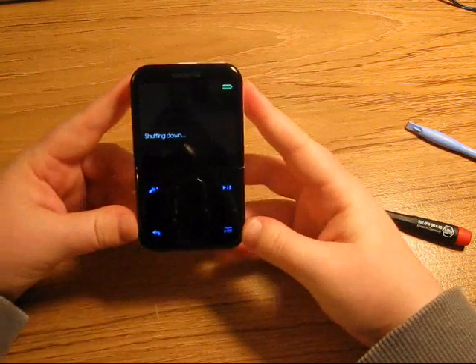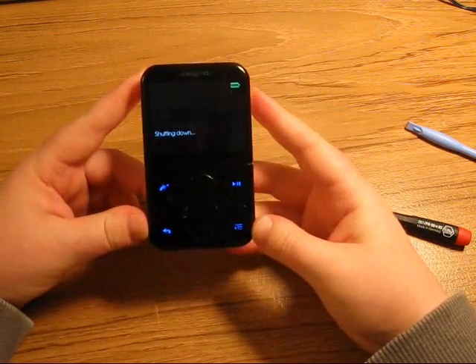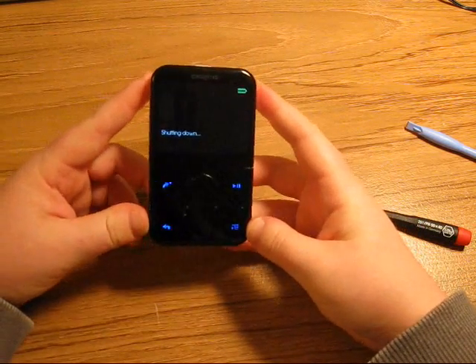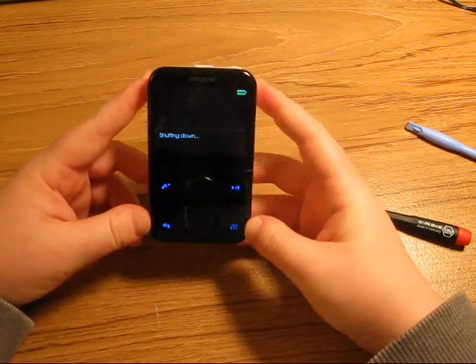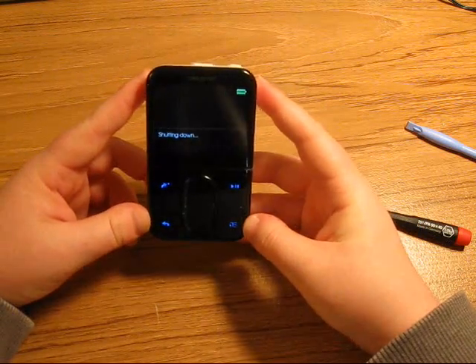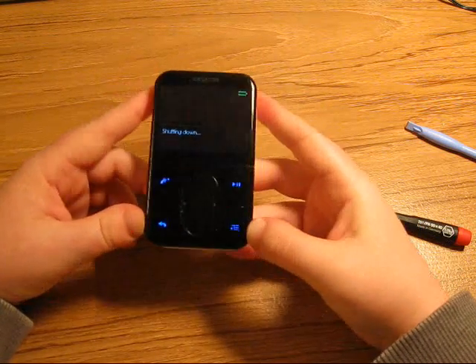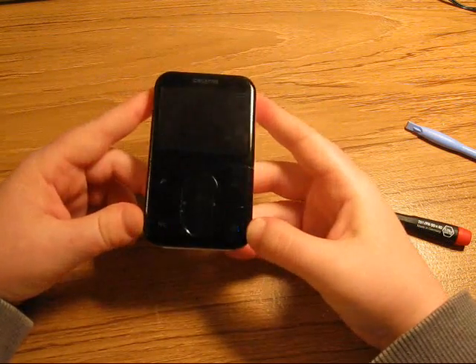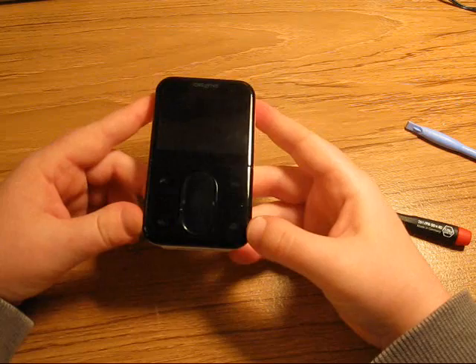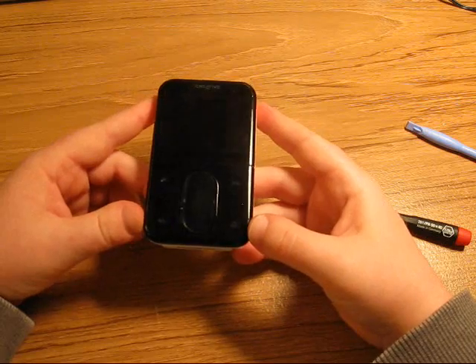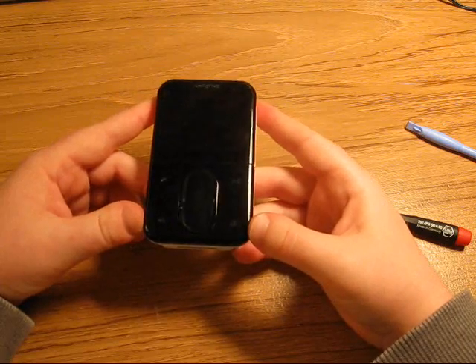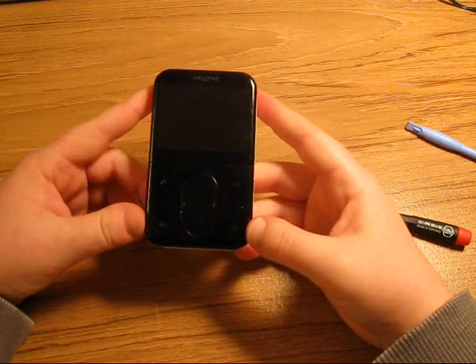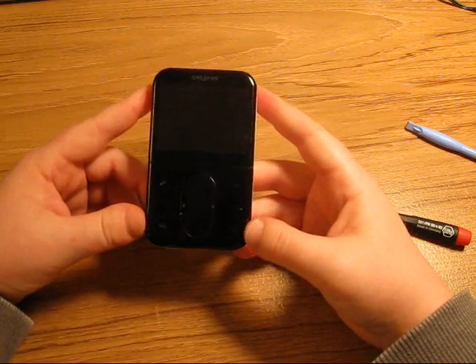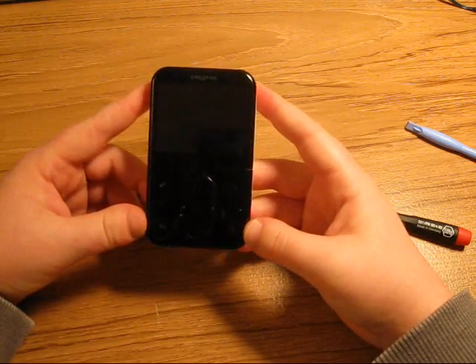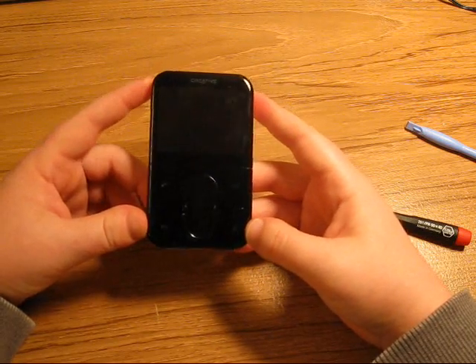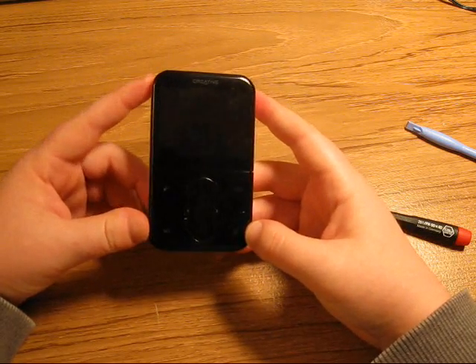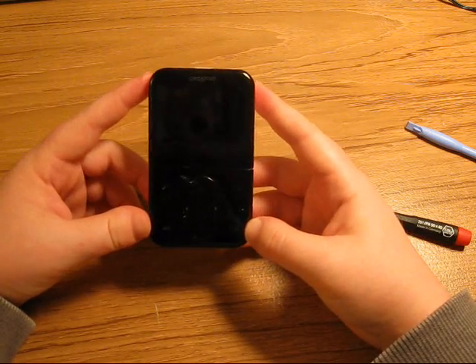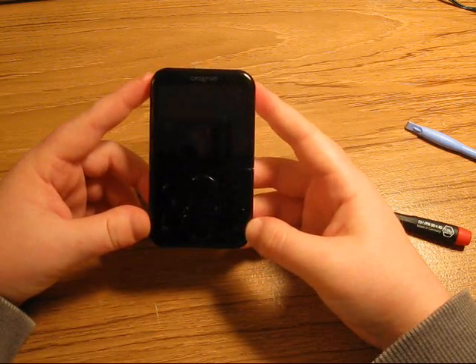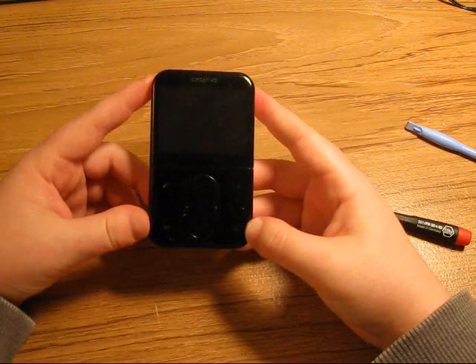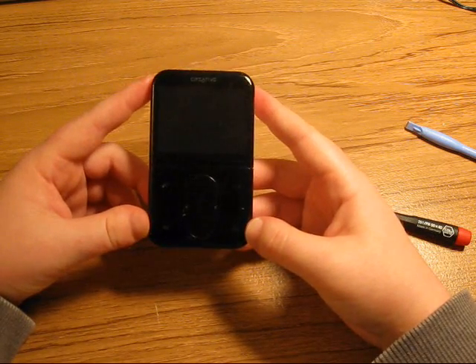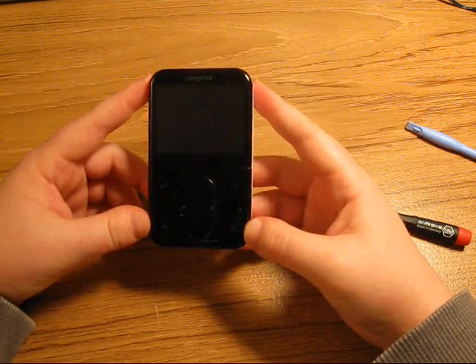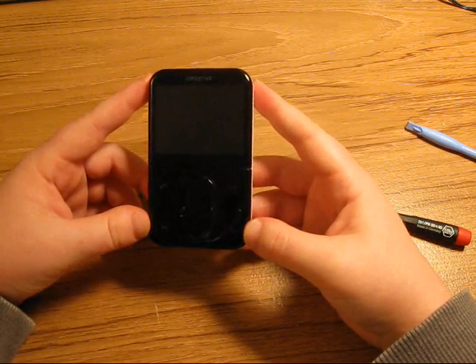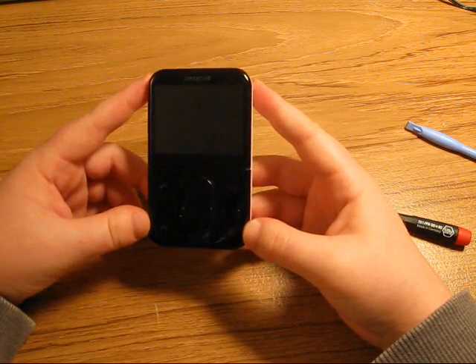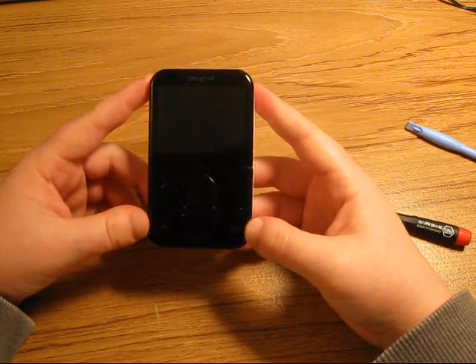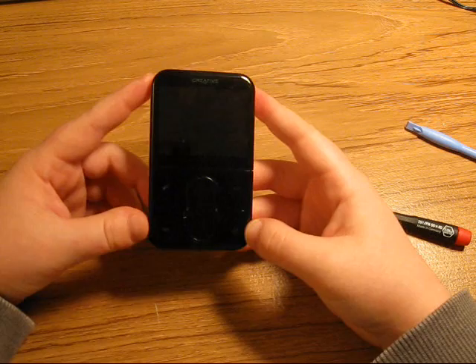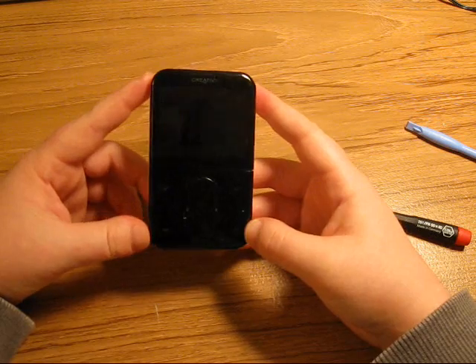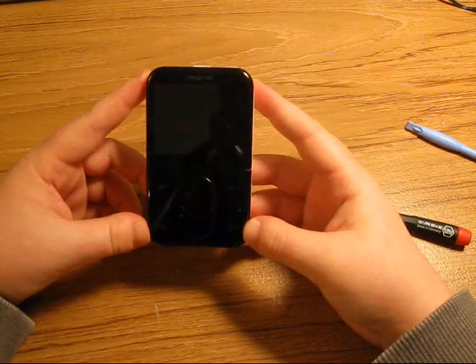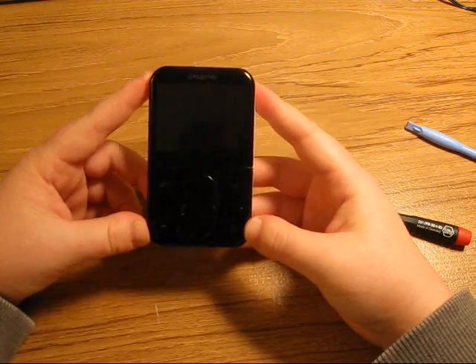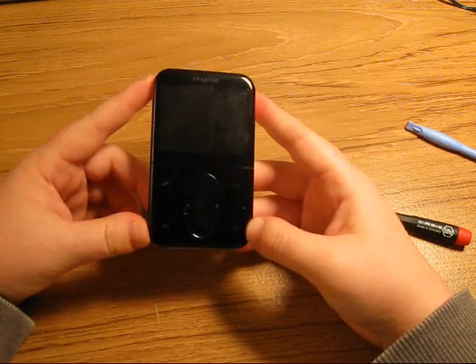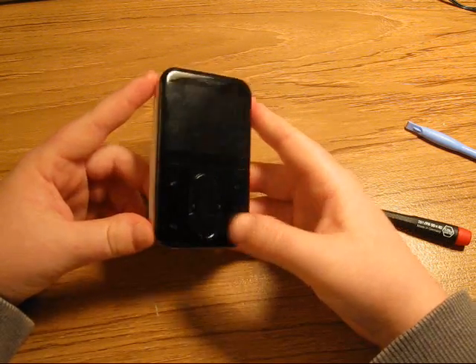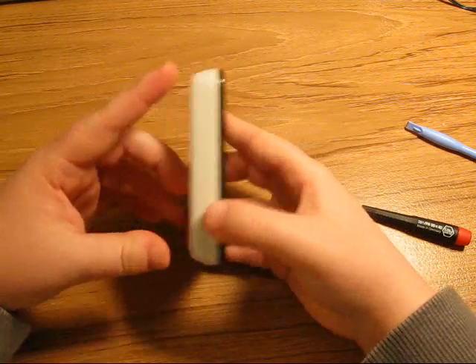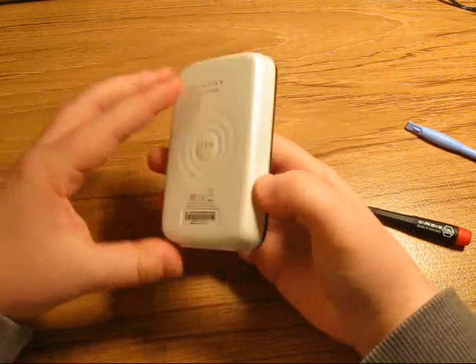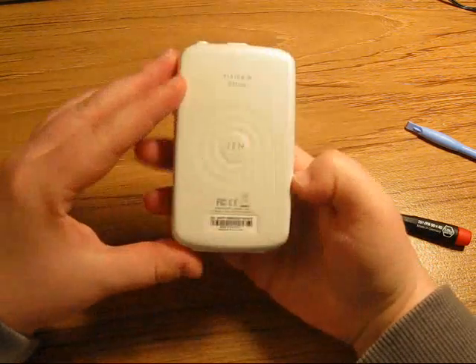And there you have it. This disassembly video is good for replacing your LCD screen, hard drive, motherboard, and/or battery.